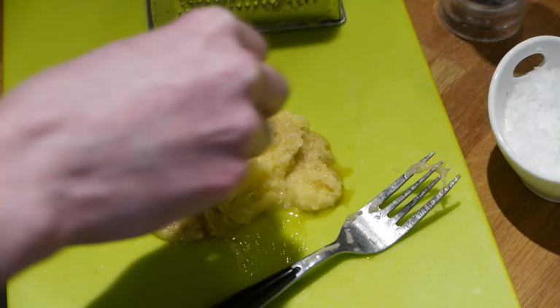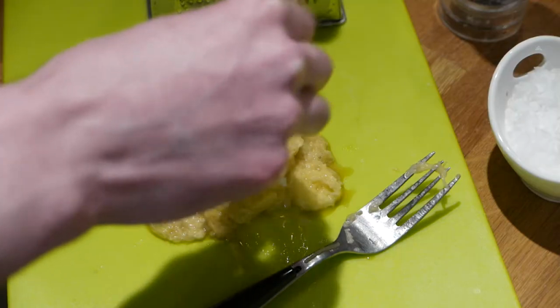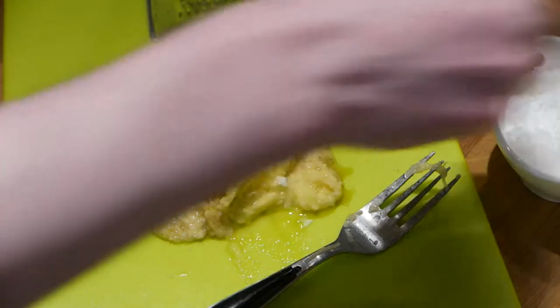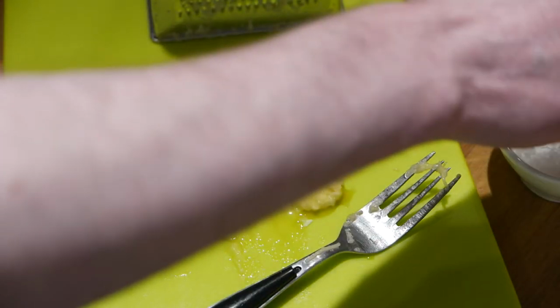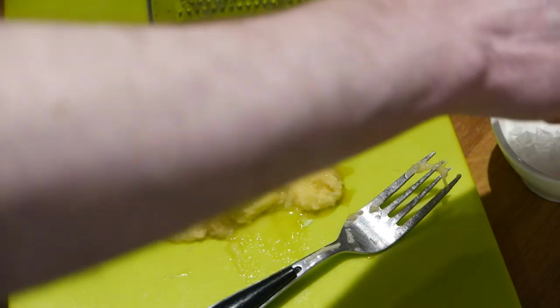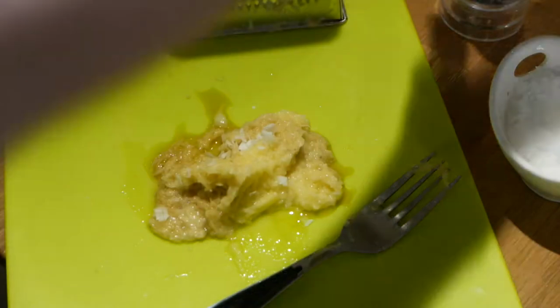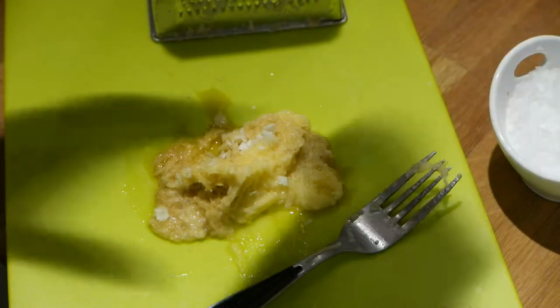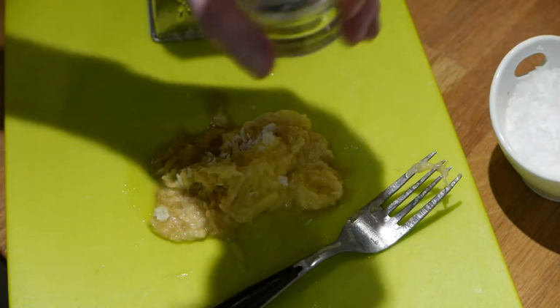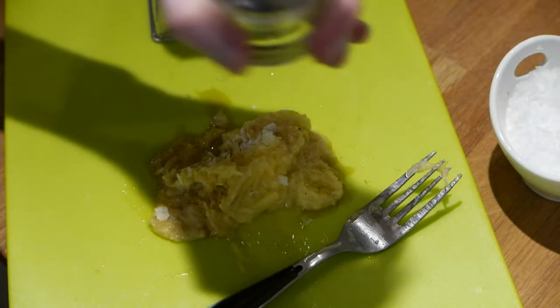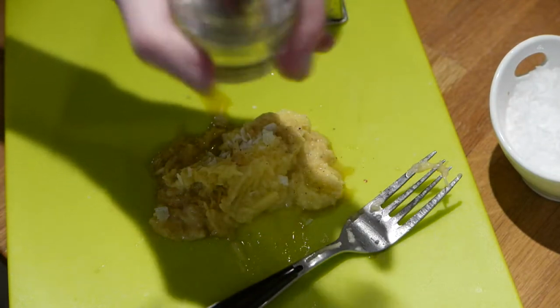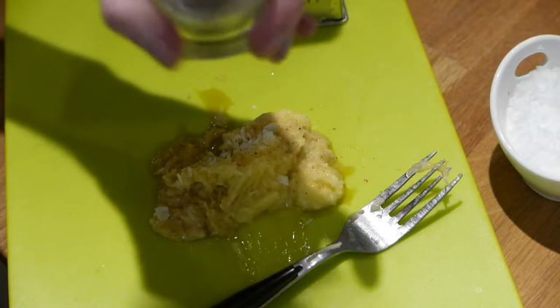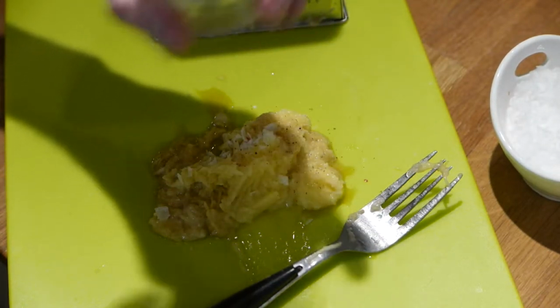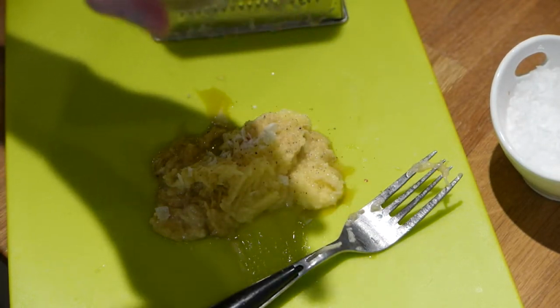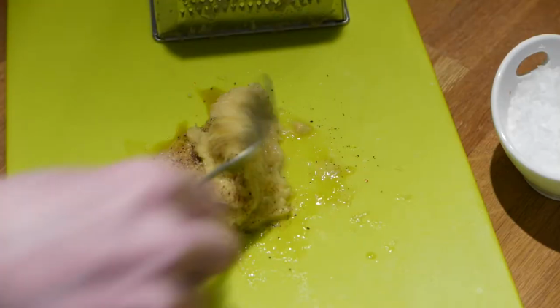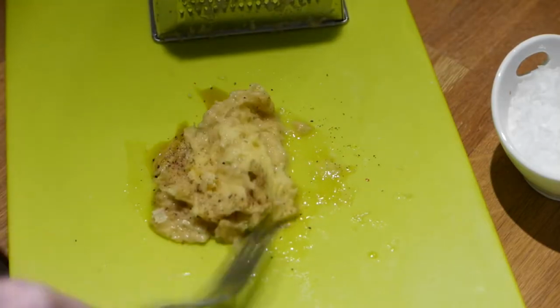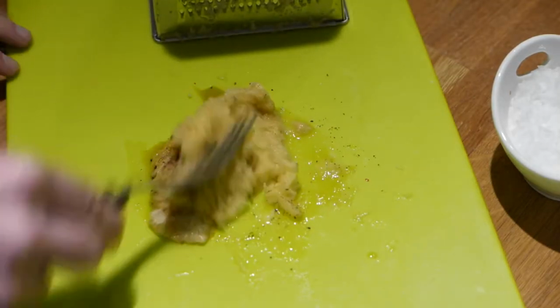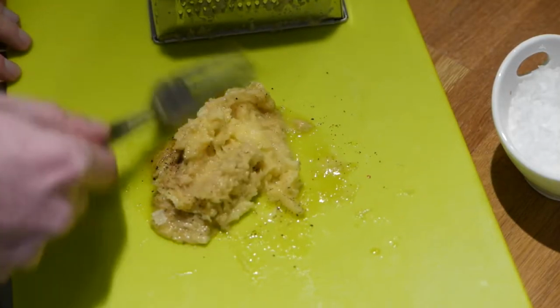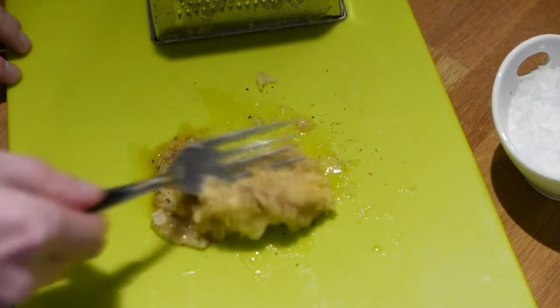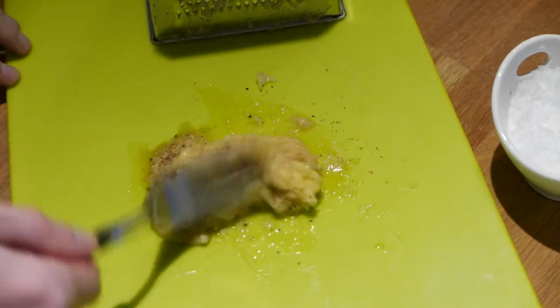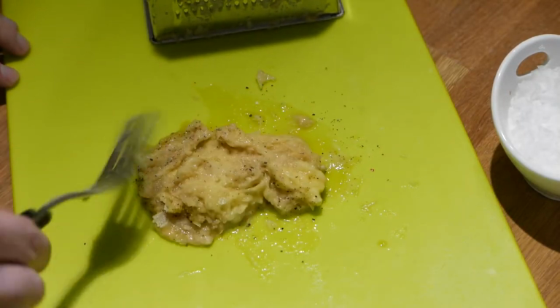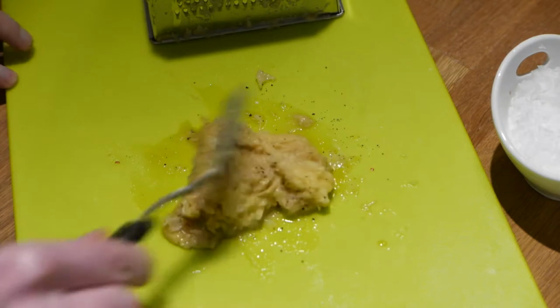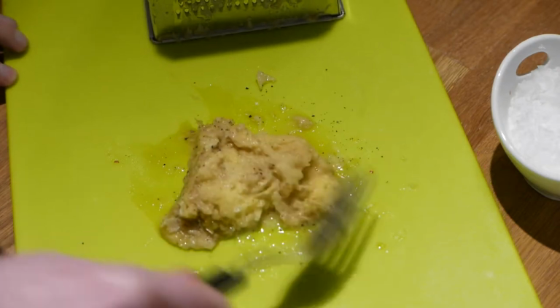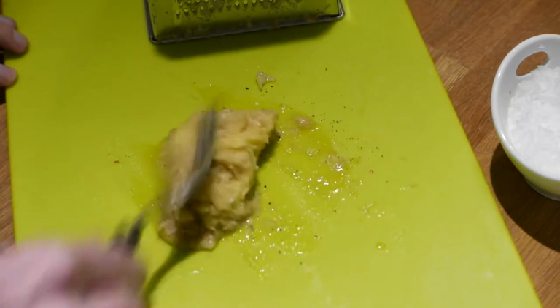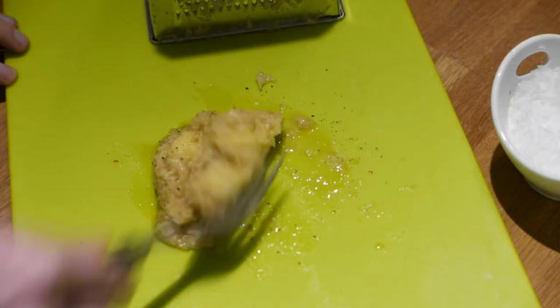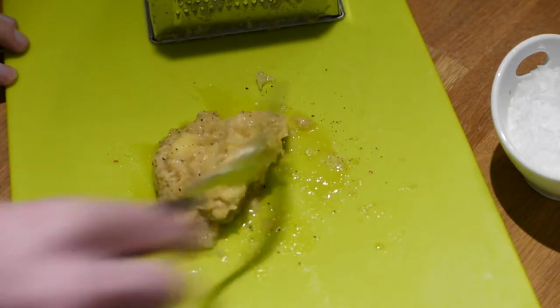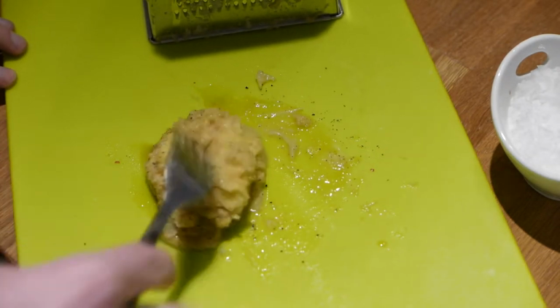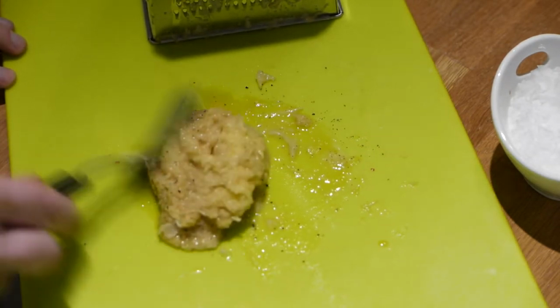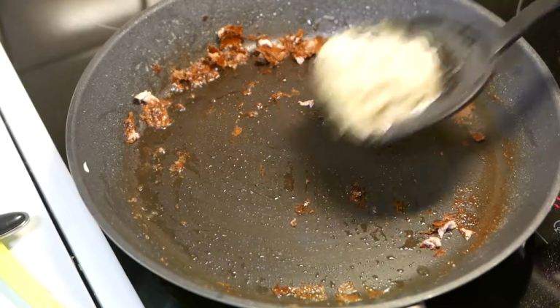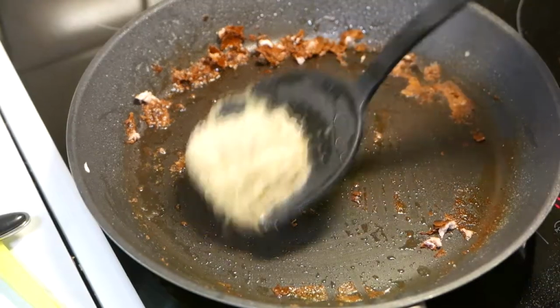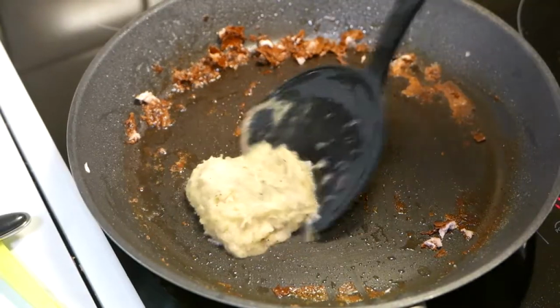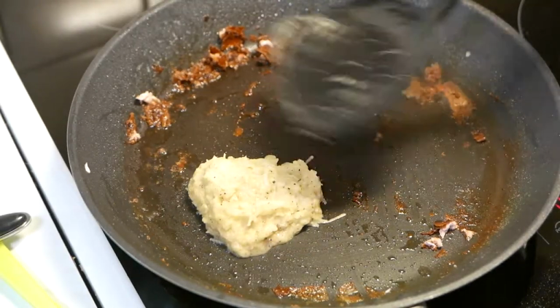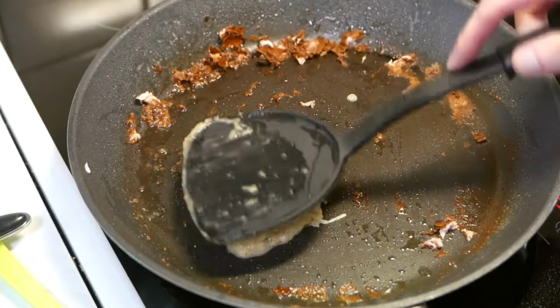Sprinkle some salt and pepper on top and mash that together. Then fry in some butter or oil.